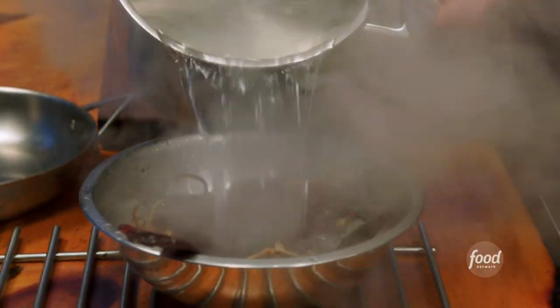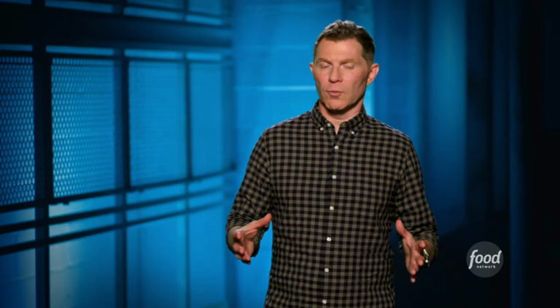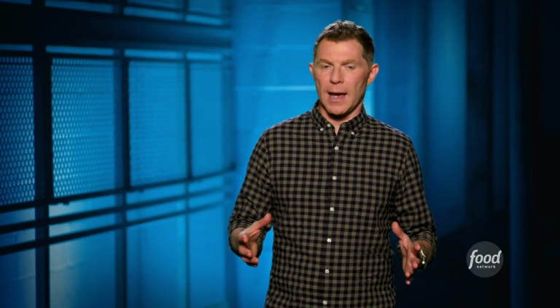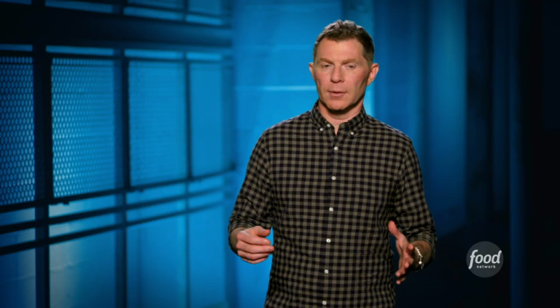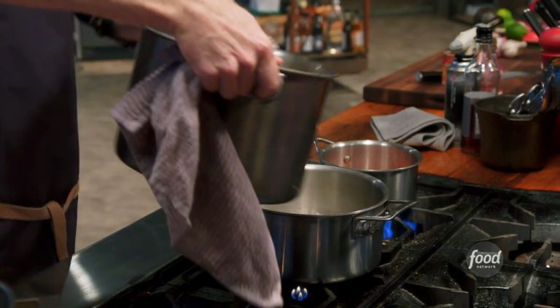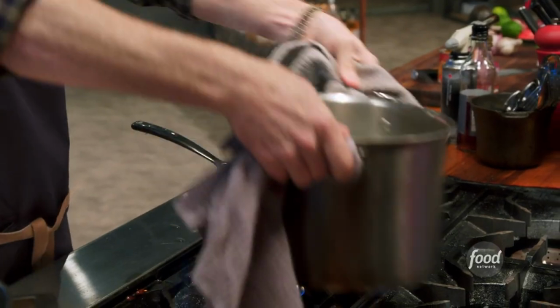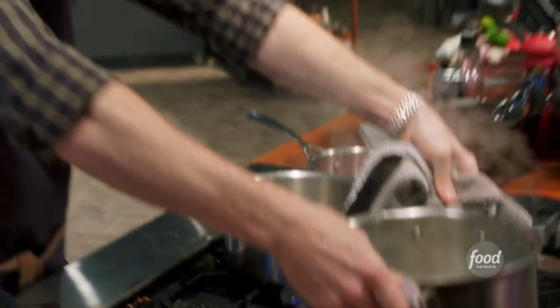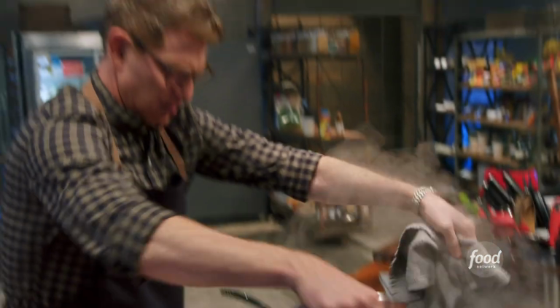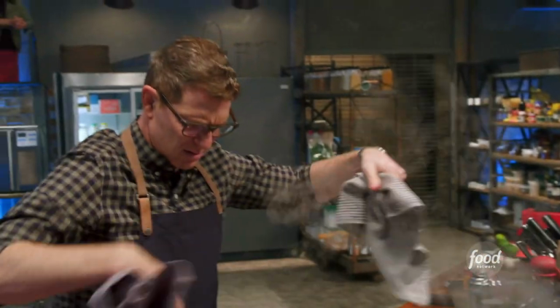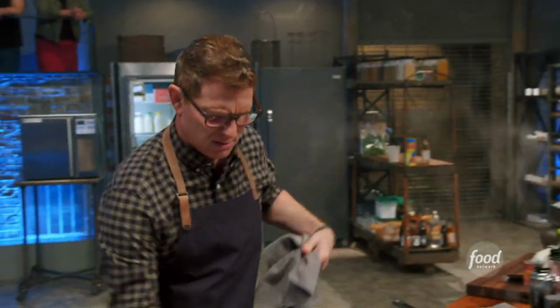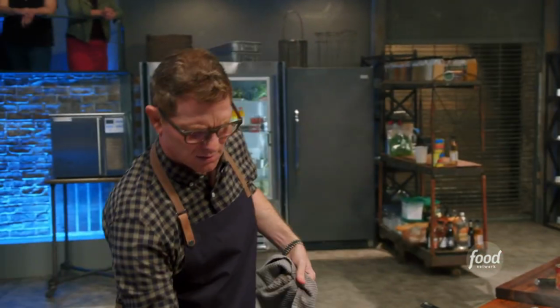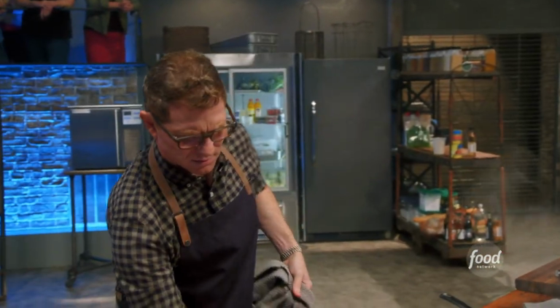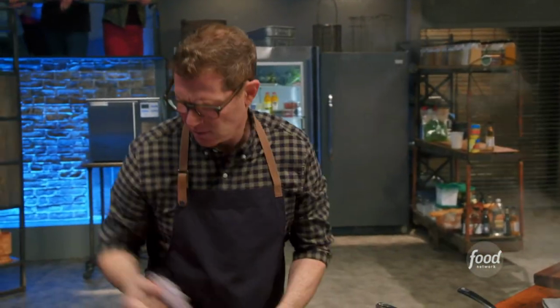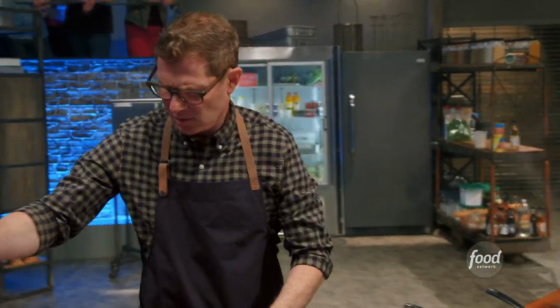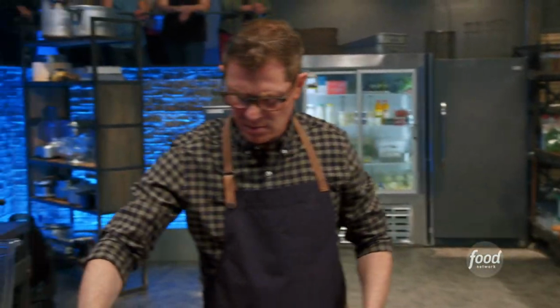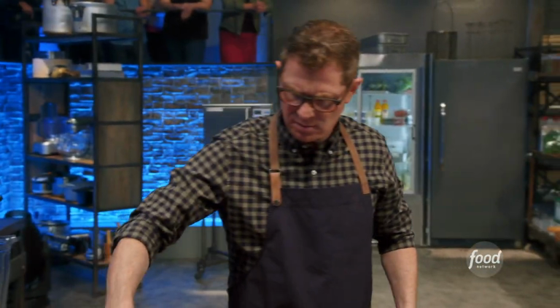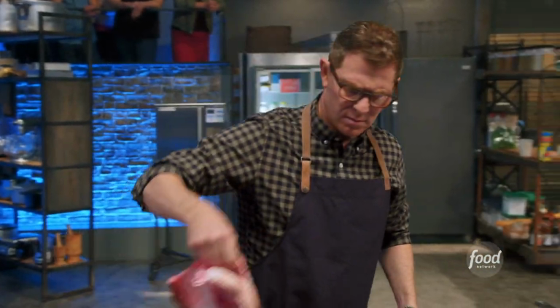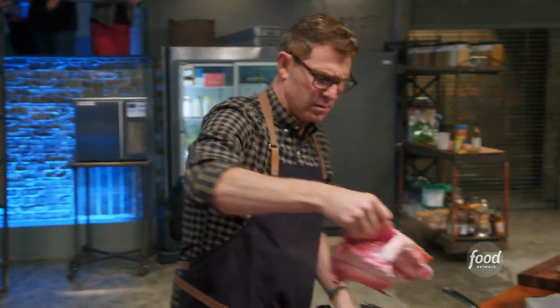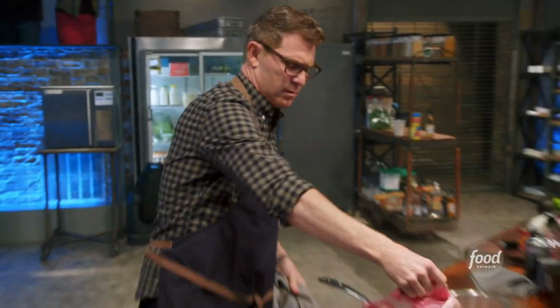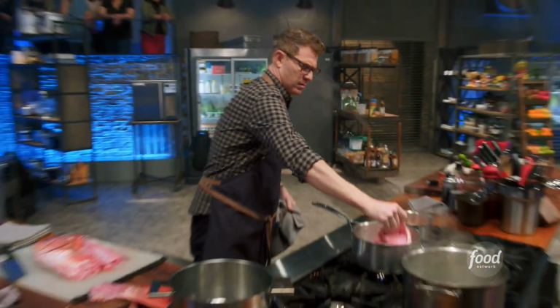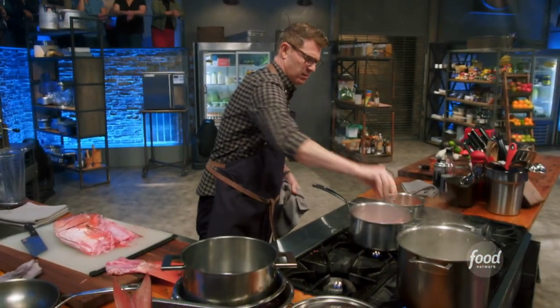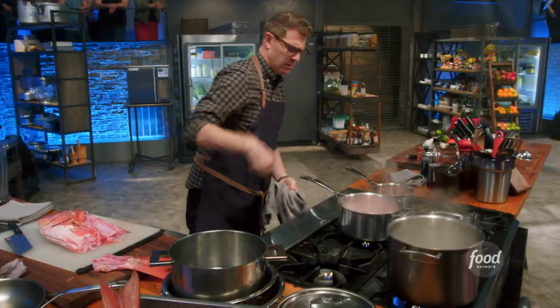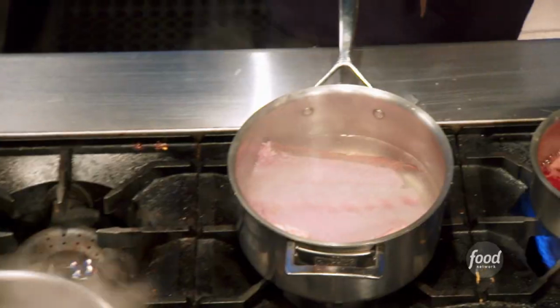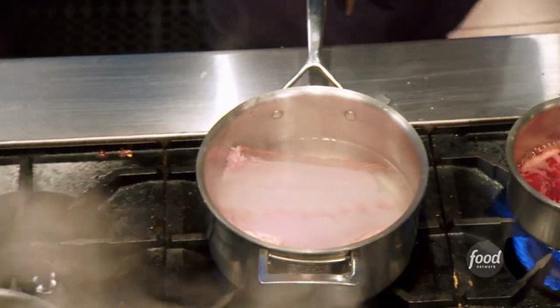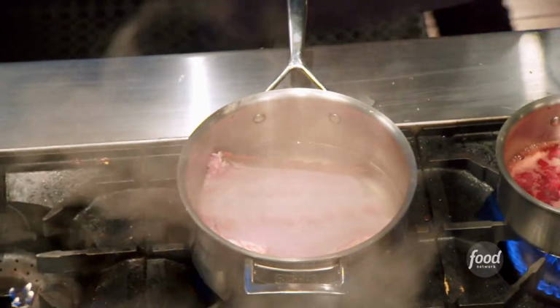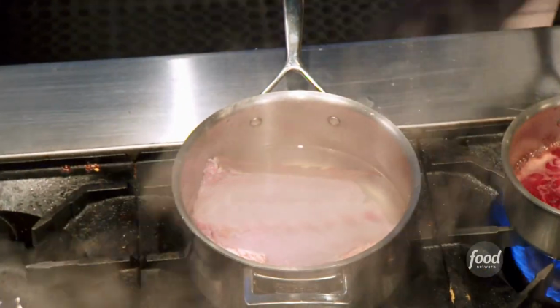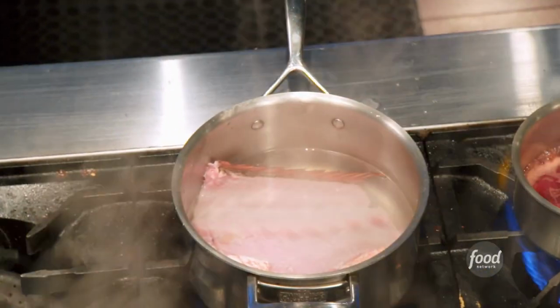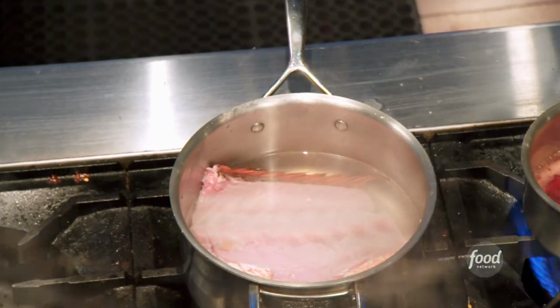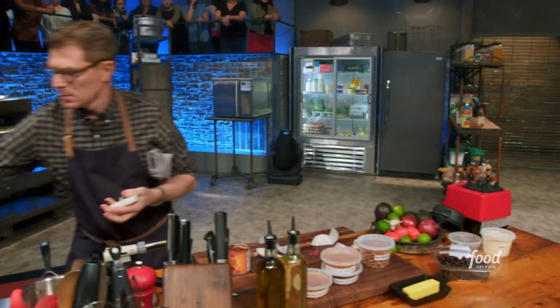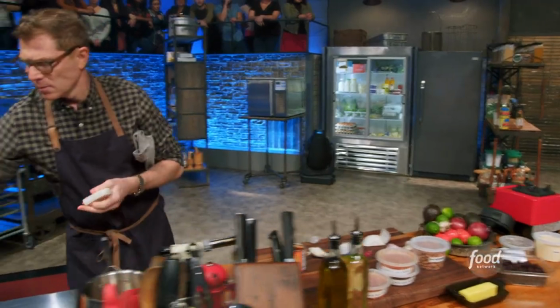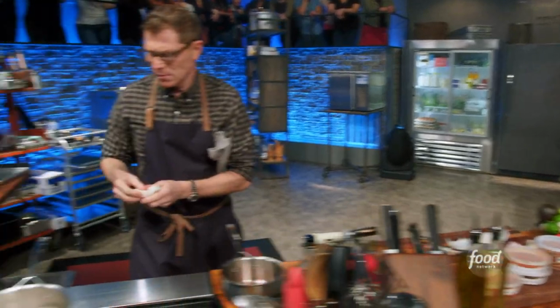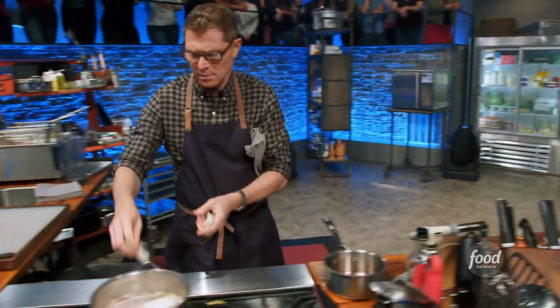Then I have some whole red snapper. It's a flaky white fish. It's sweet, and the texture of it is really terrific. I'm gonna use the bones to make a fish stock with some water, some bay leaf, some onion, and some white wine.